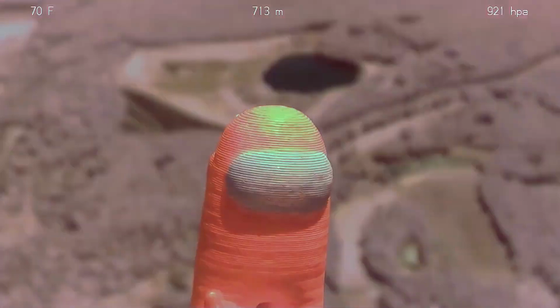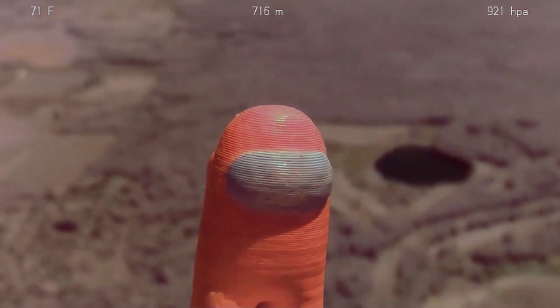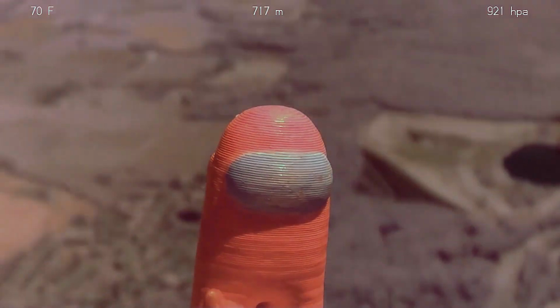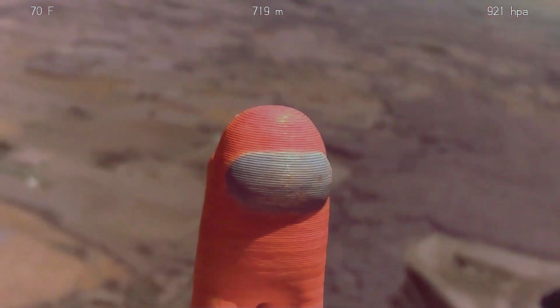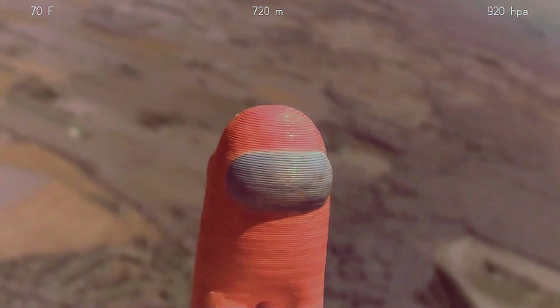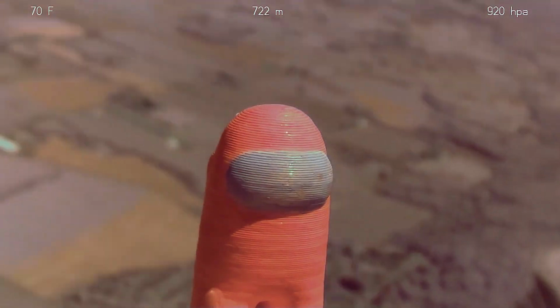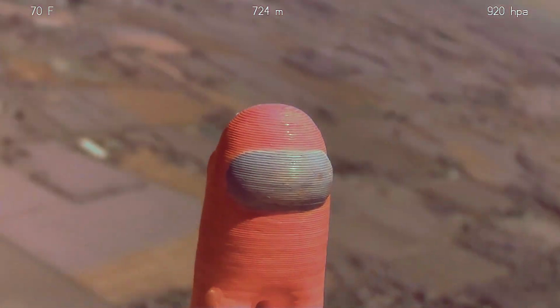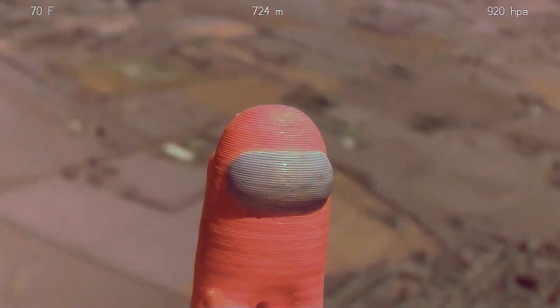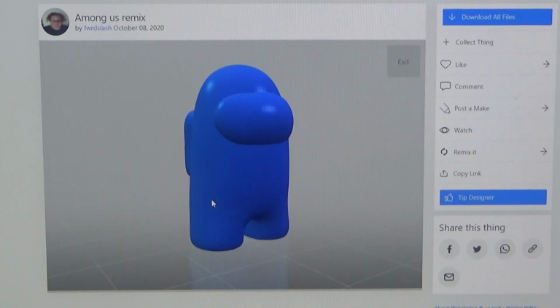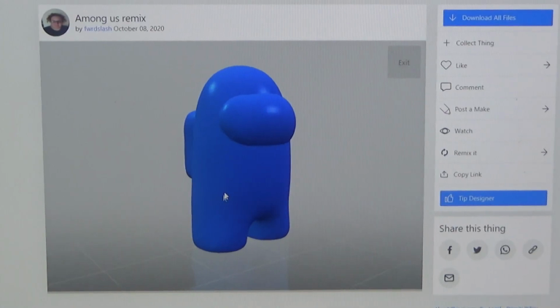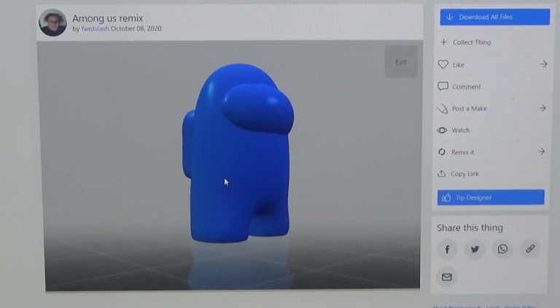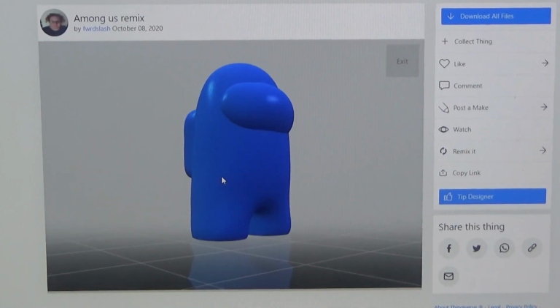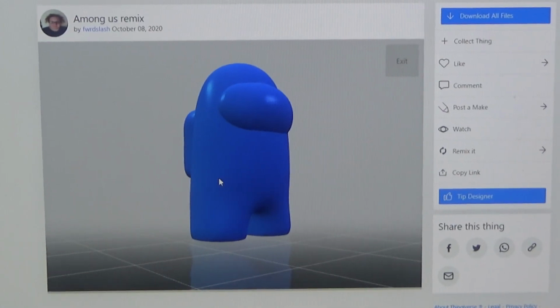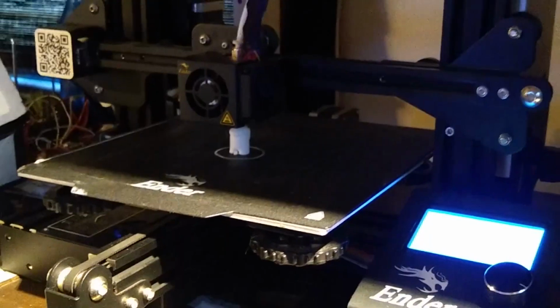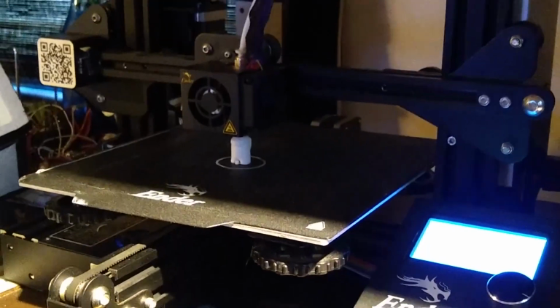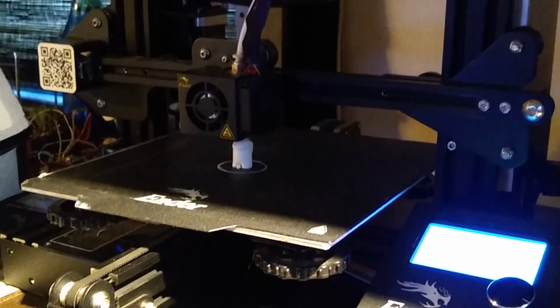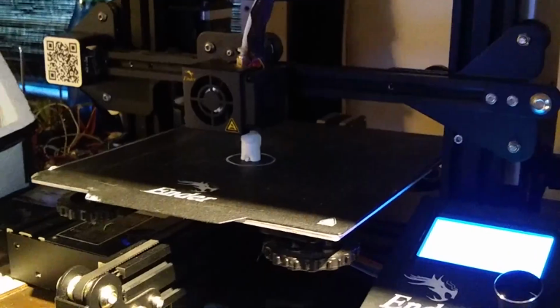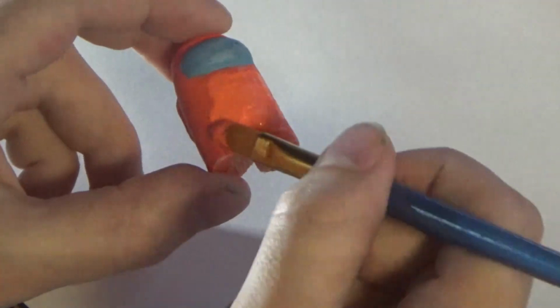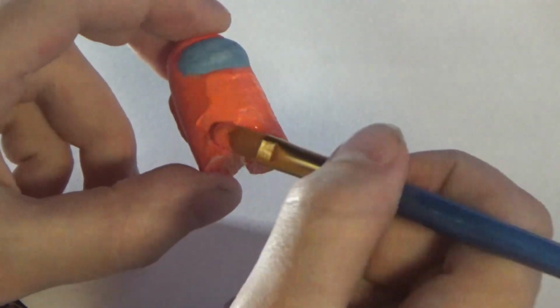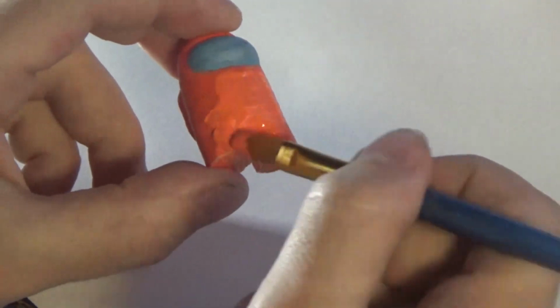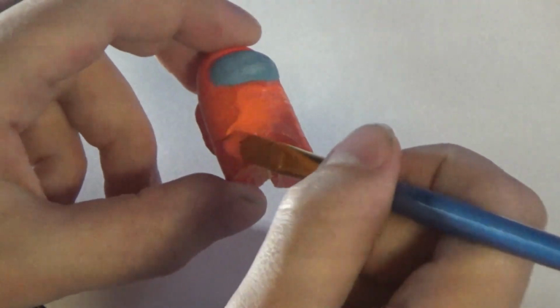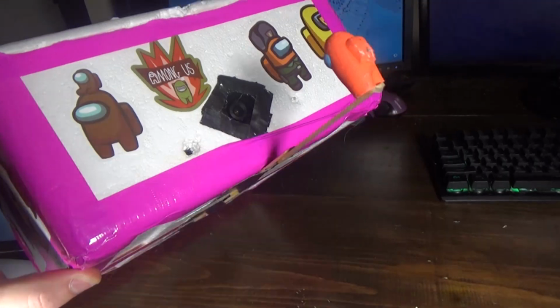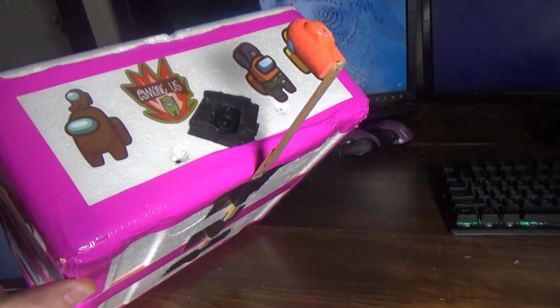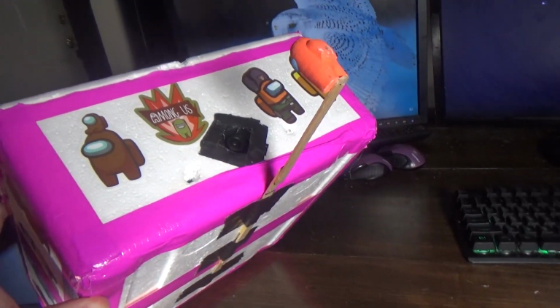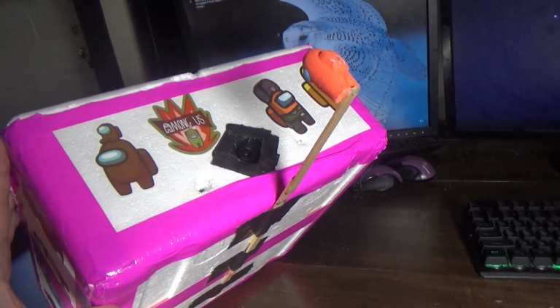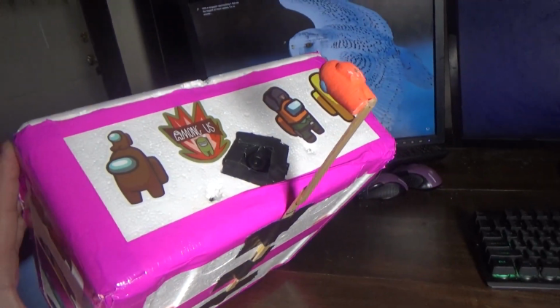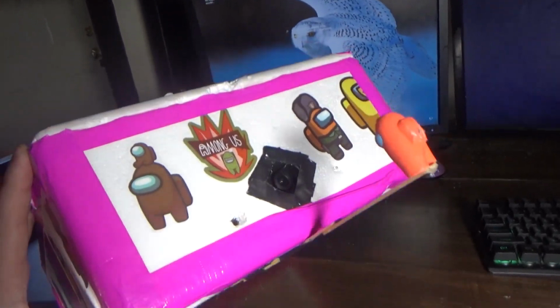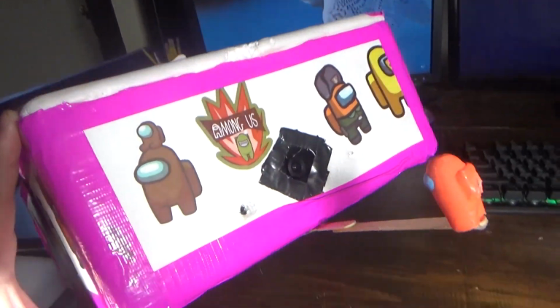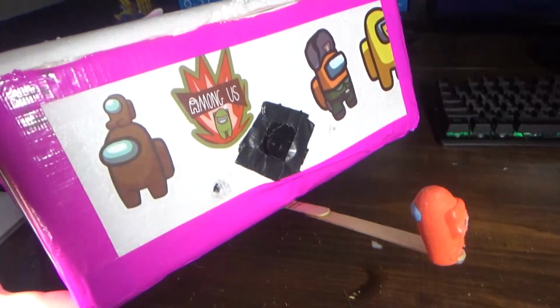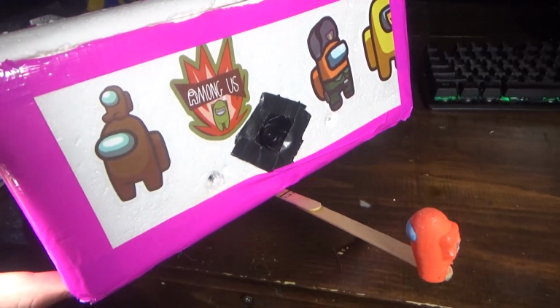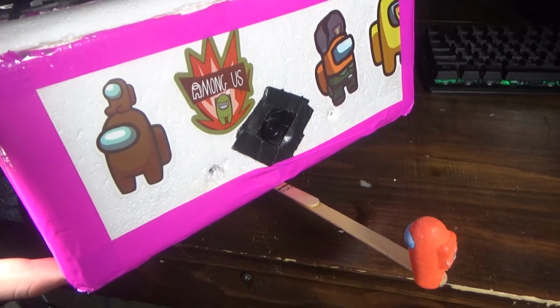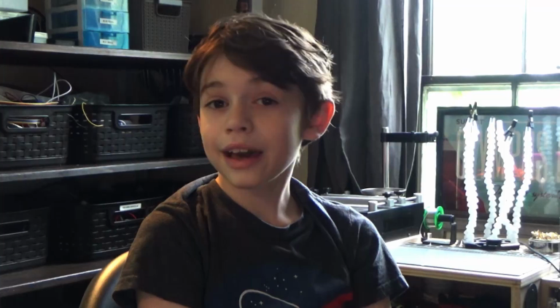For the little Among Us character, I found a model on Thingiverse, 3D printed it, painted it, and mounted it on some popsicle sticks in front of the camera.